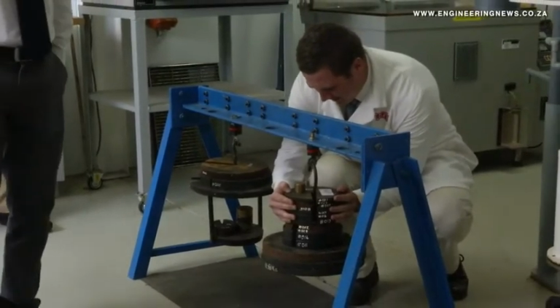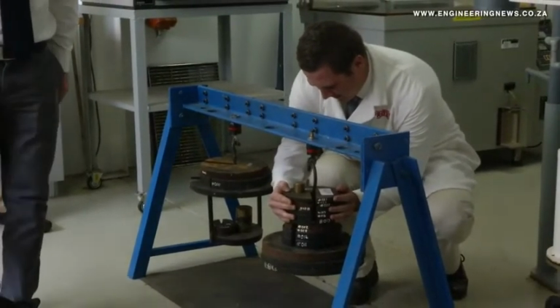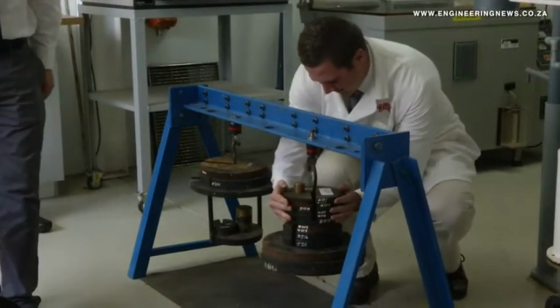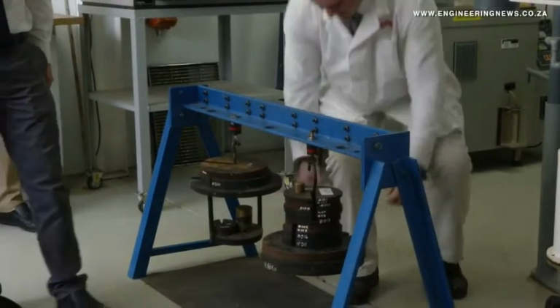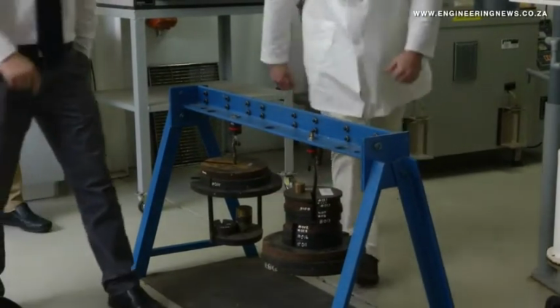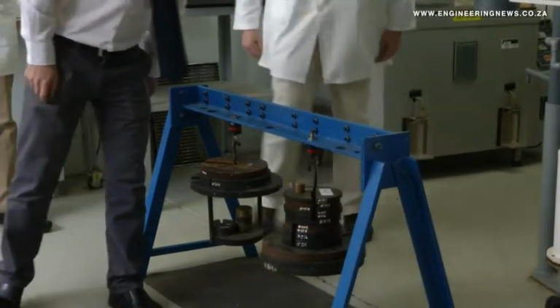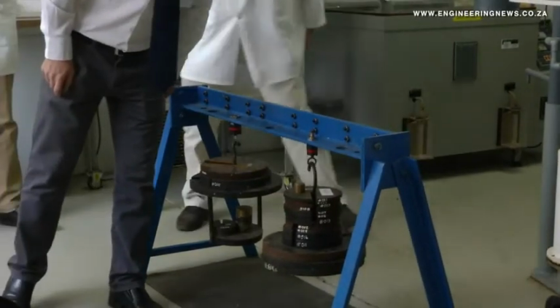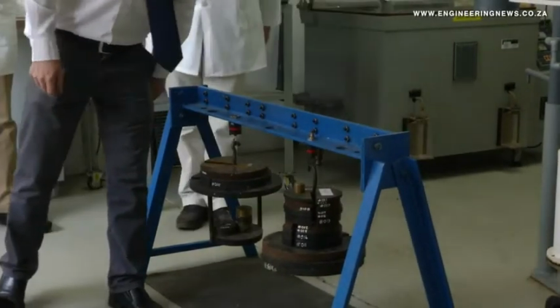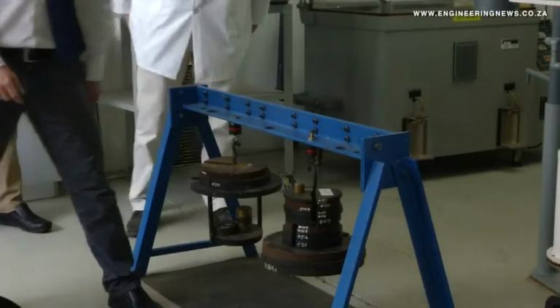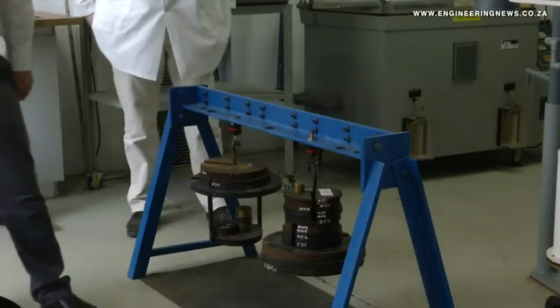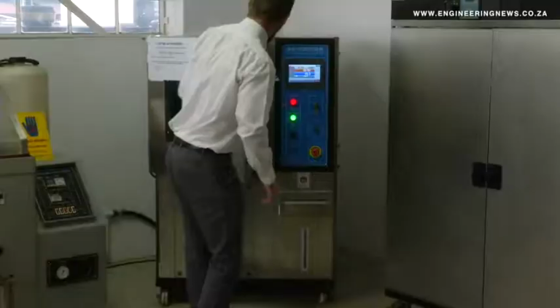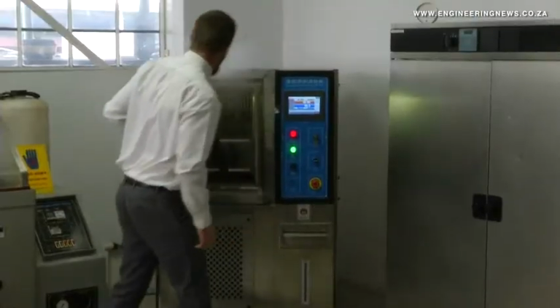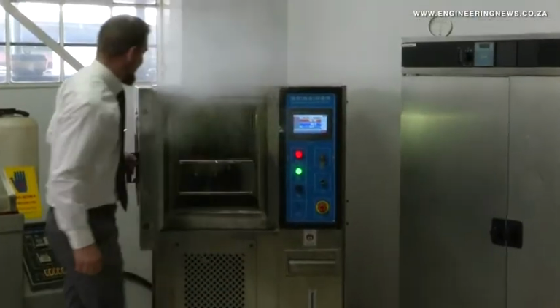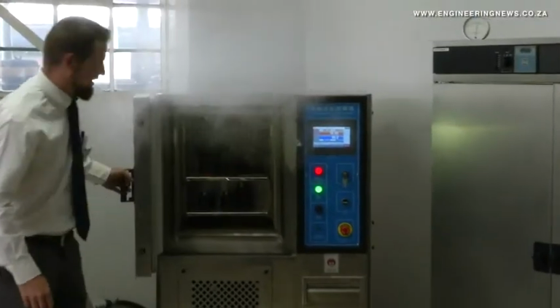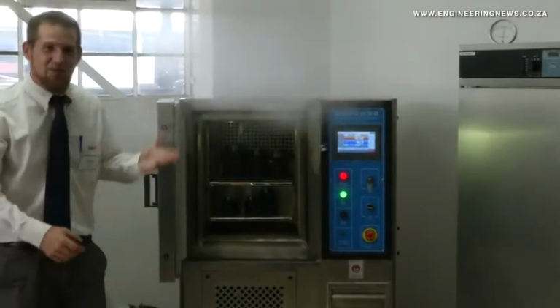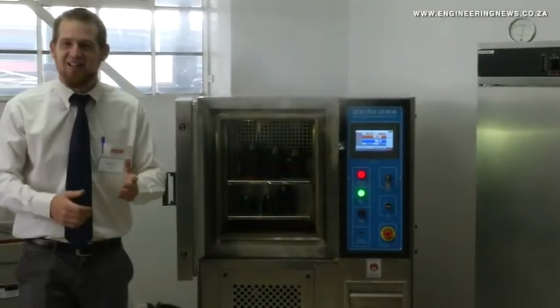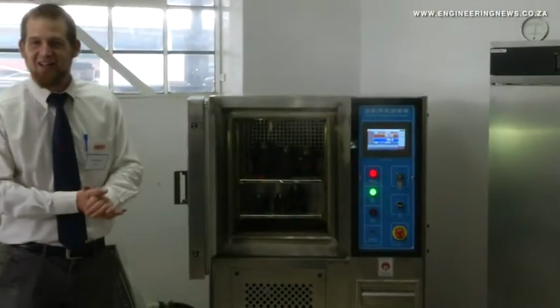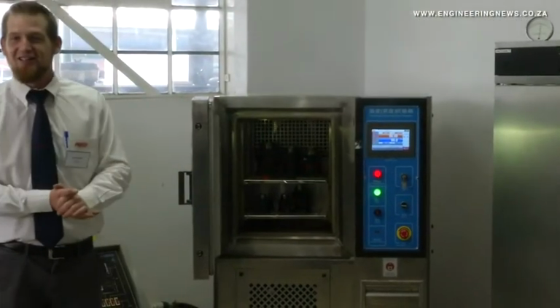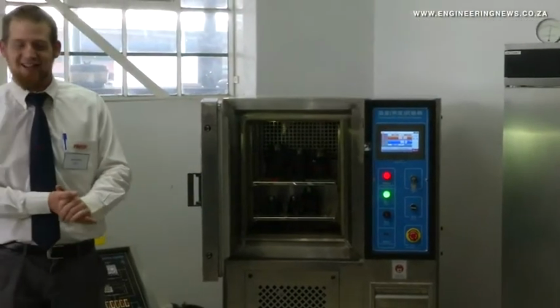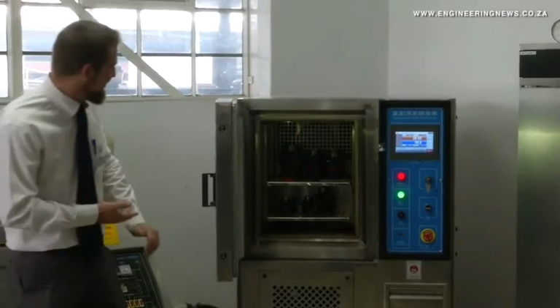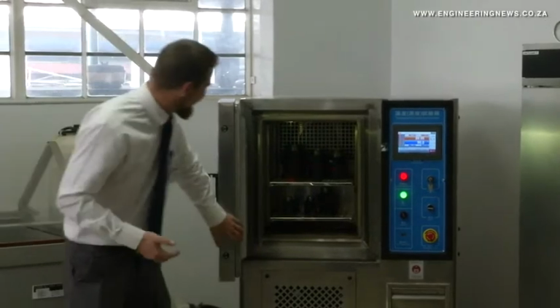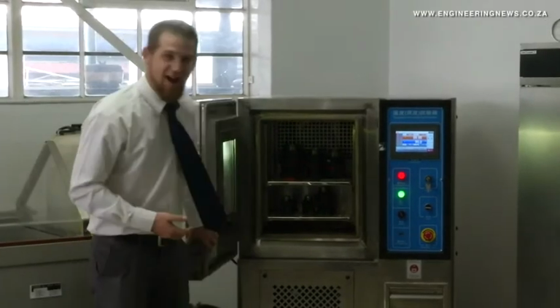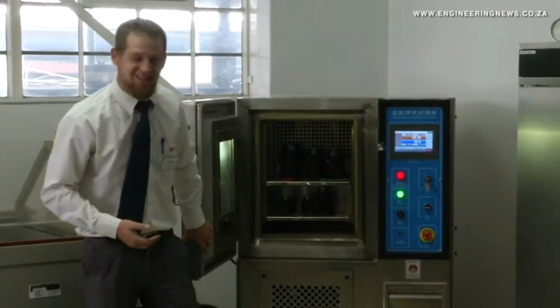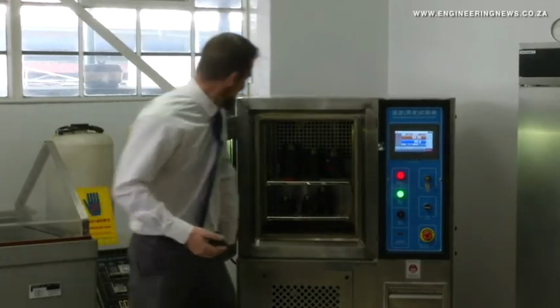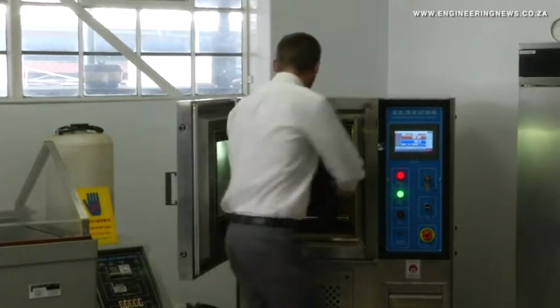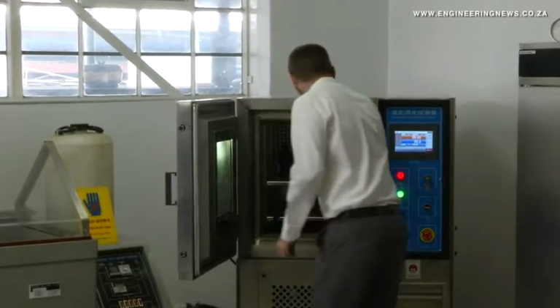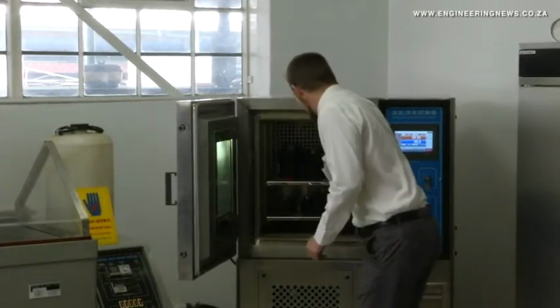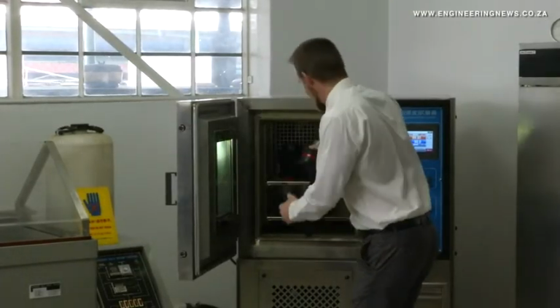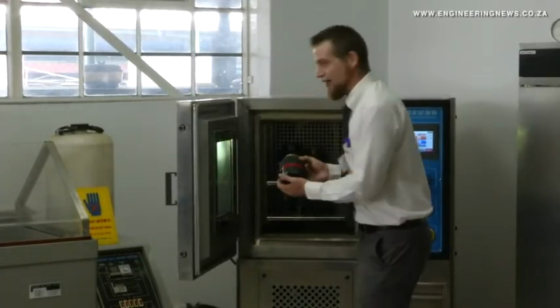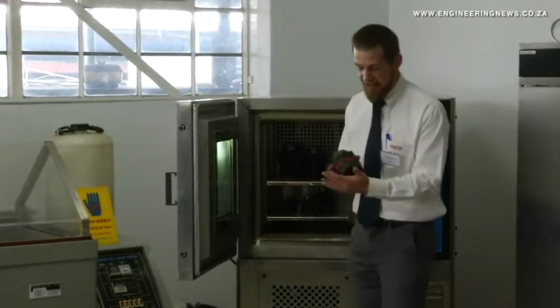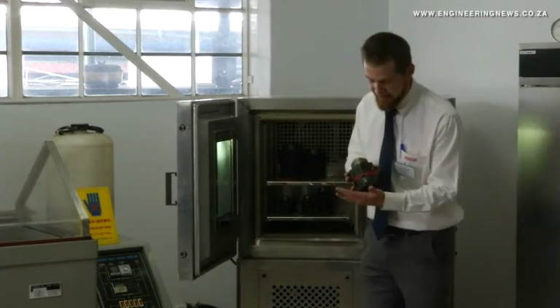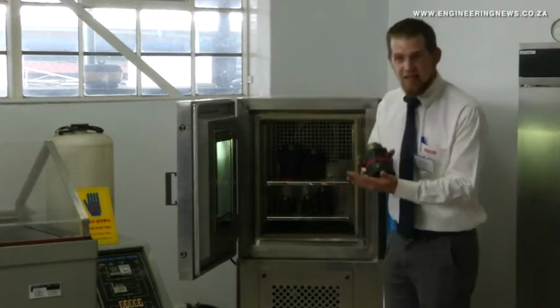The cable gland can also be used in almost any environment, from locations in underground fiery mines and XD flame-proof environments, through to the coldest and hottest climates on the planet. The gland has been certified for temperatures from minus 20 degrees to 95 degrees.